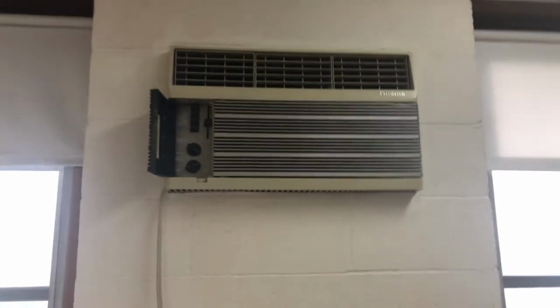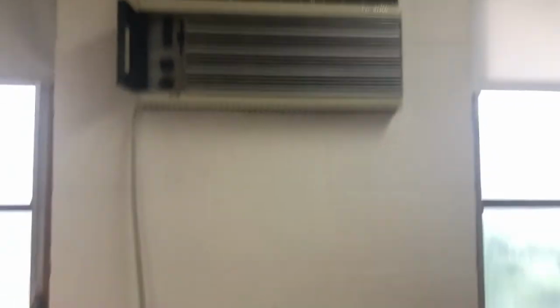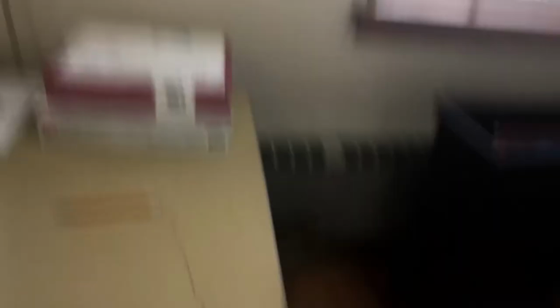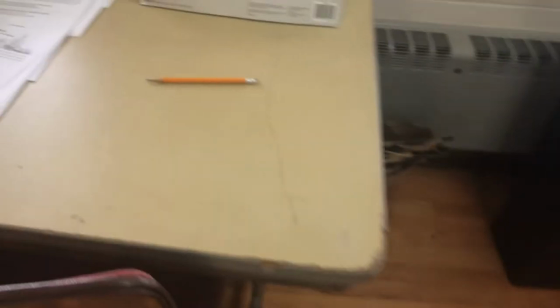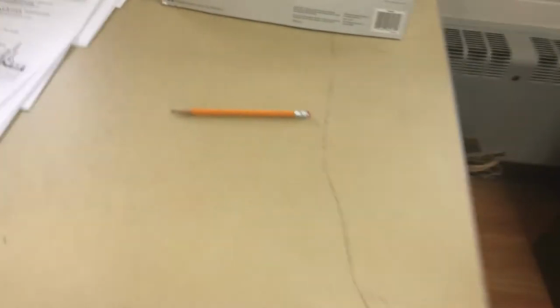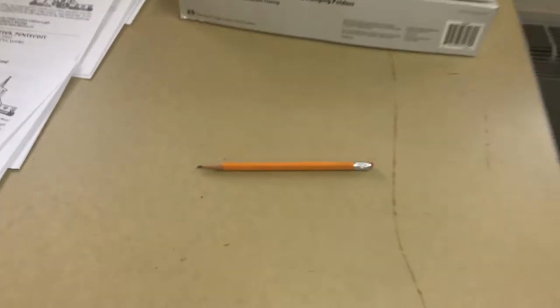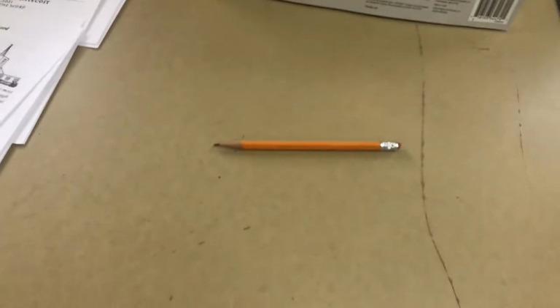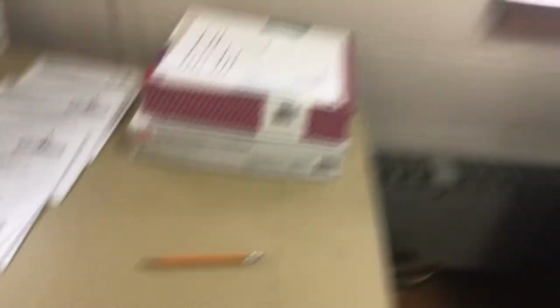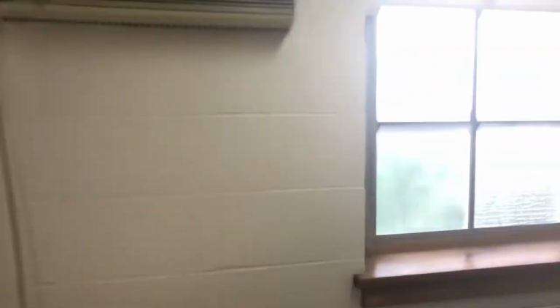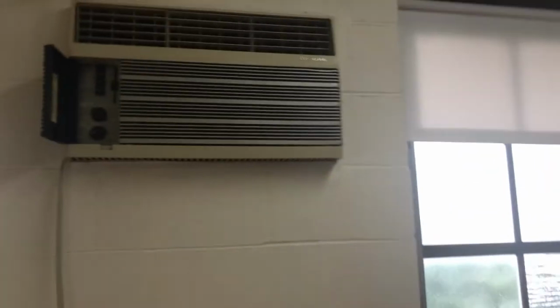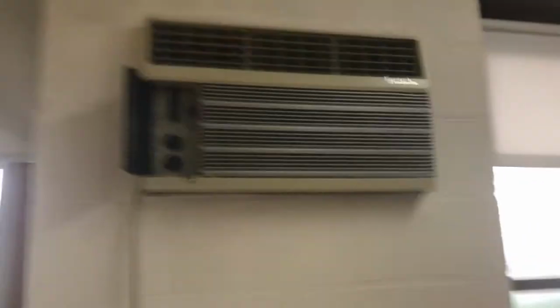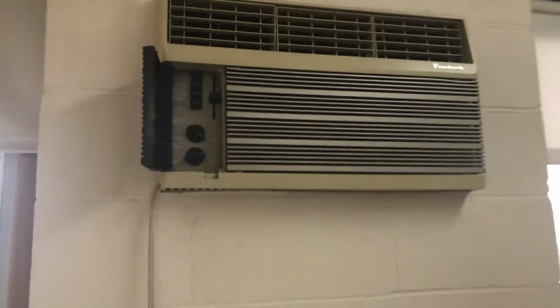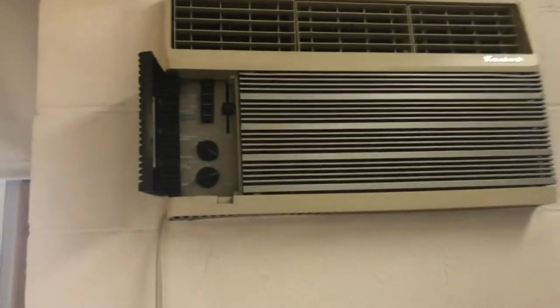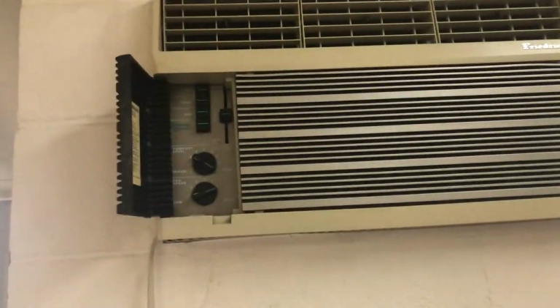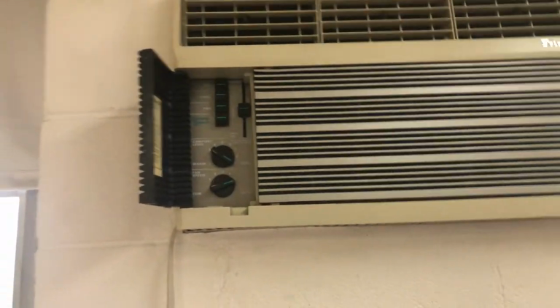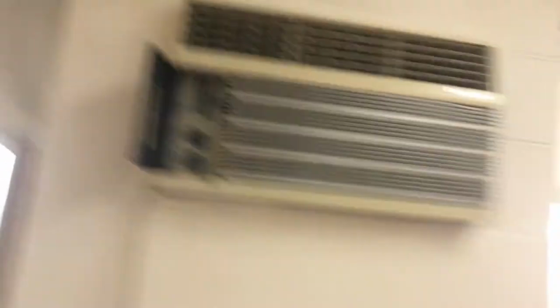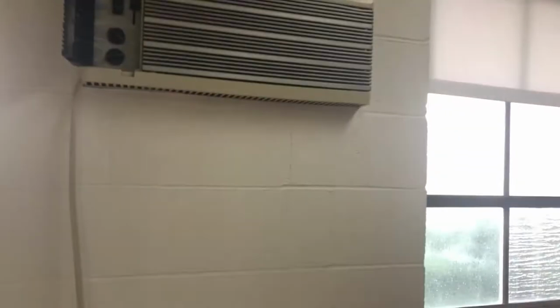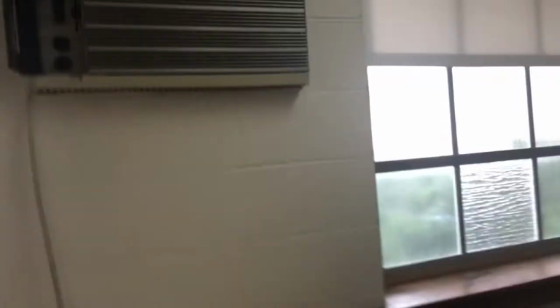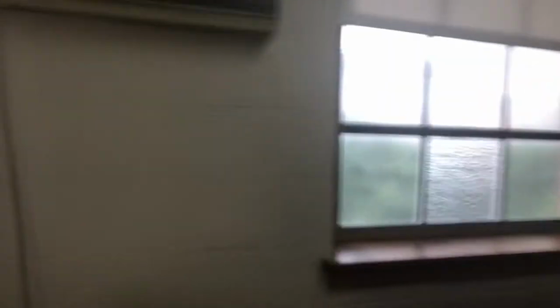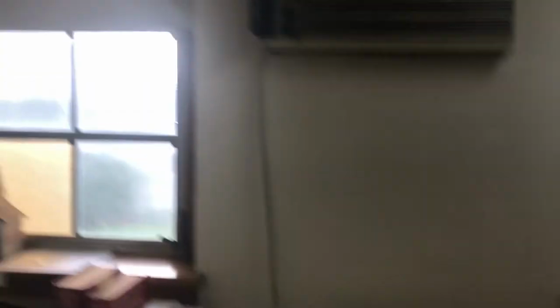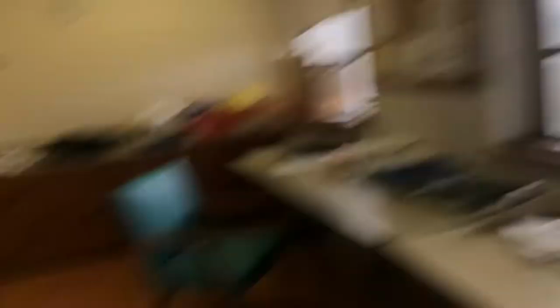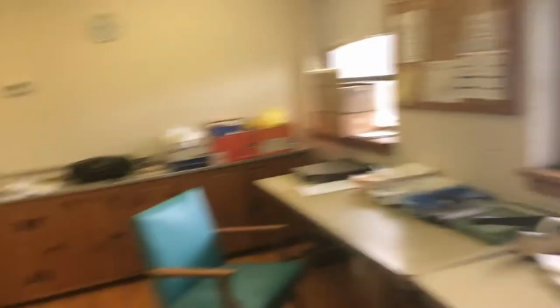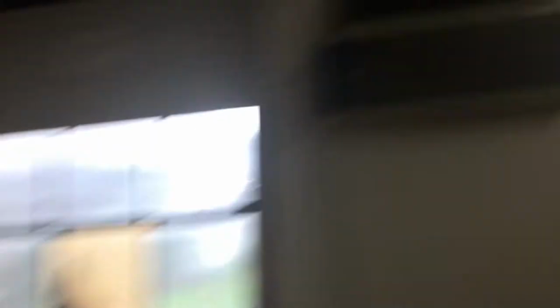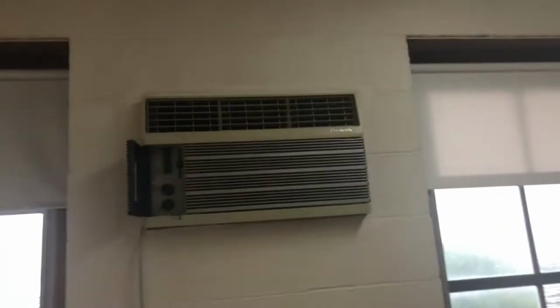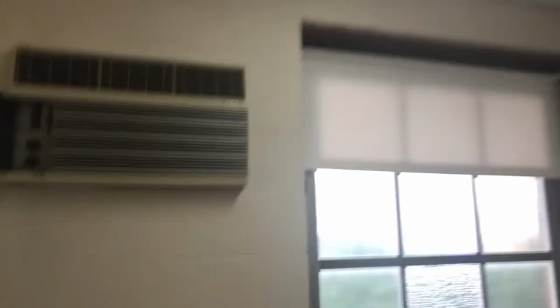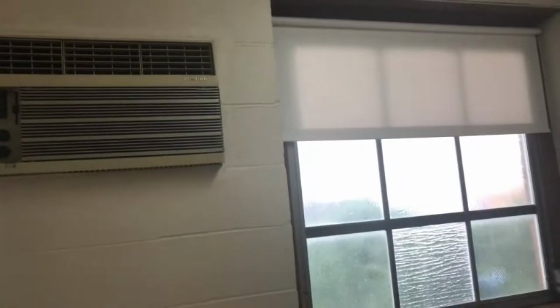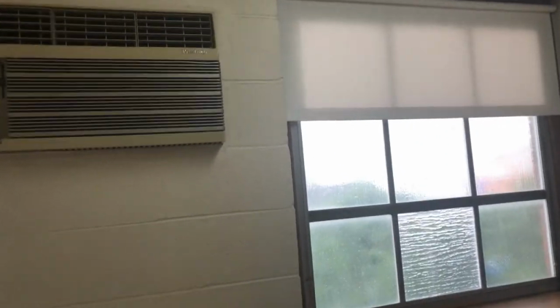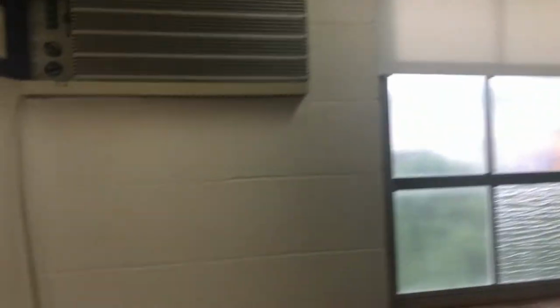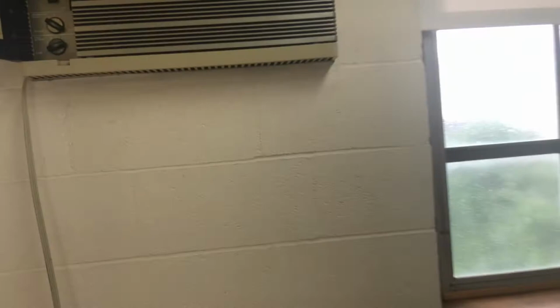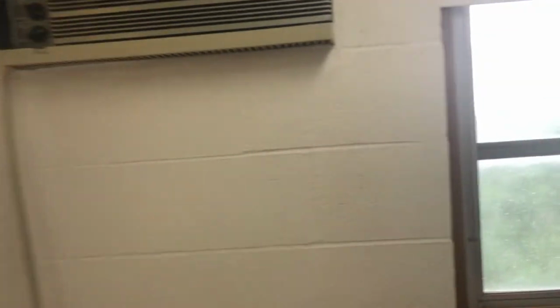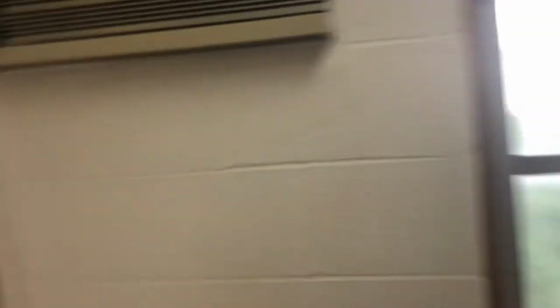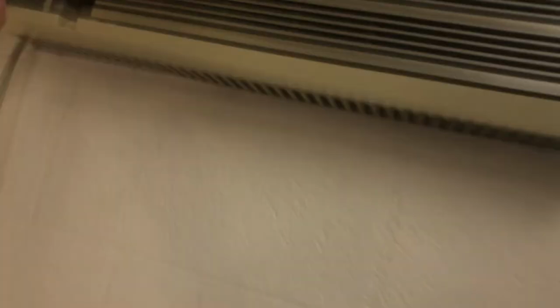Alright guys, update on the Friedrich QuietMaster. With a little bit of persuasion with a pencil, I was able to get the vent down. This should seal air a lot better in this room, because it was very hot in here. But yeah, let's start it back up.